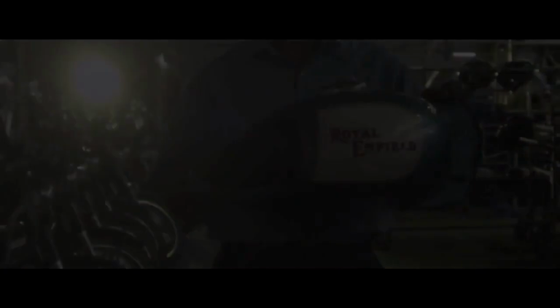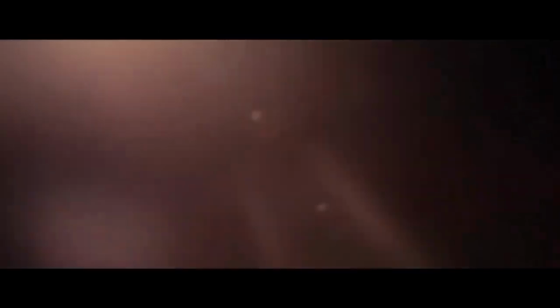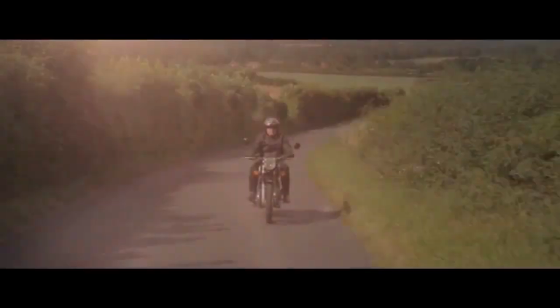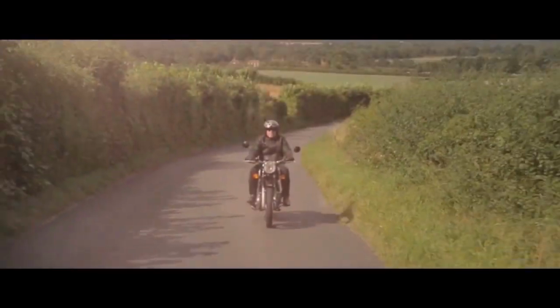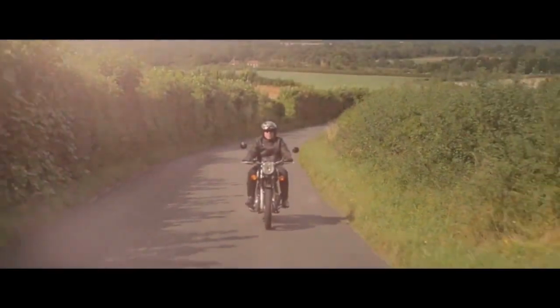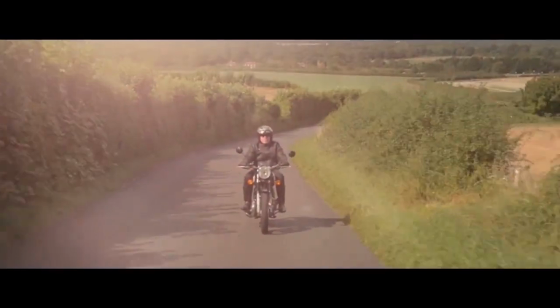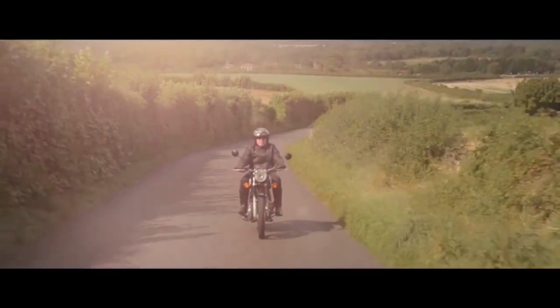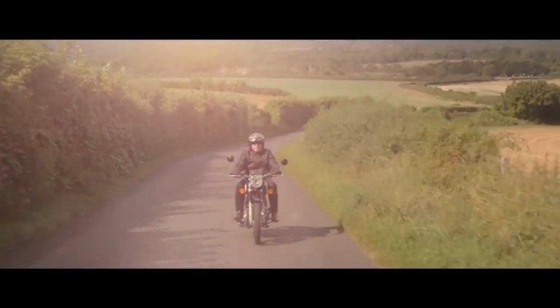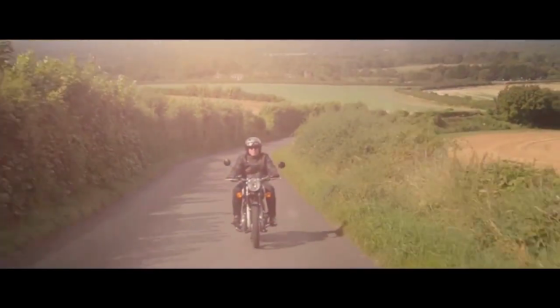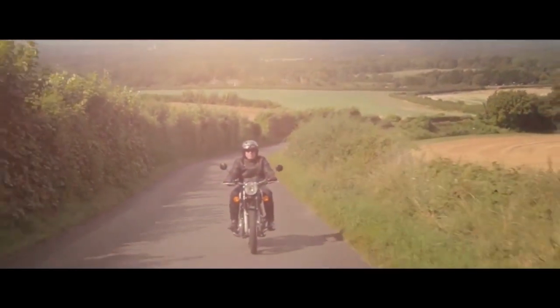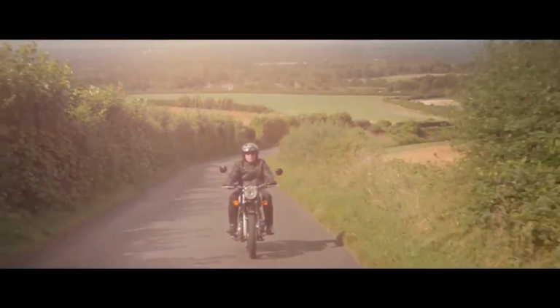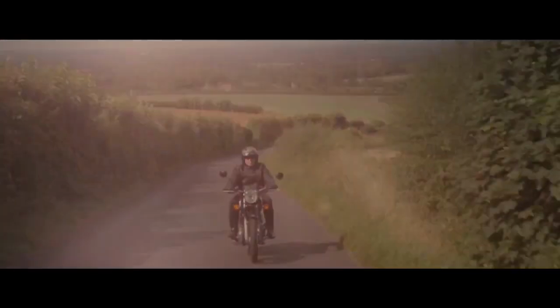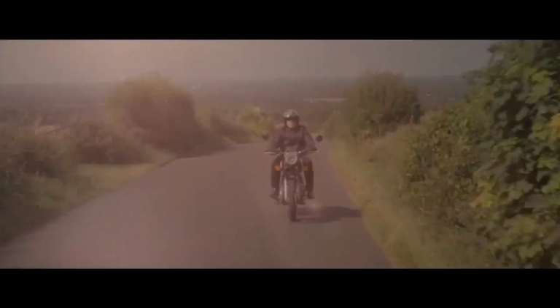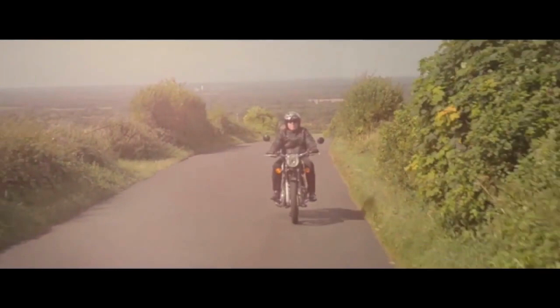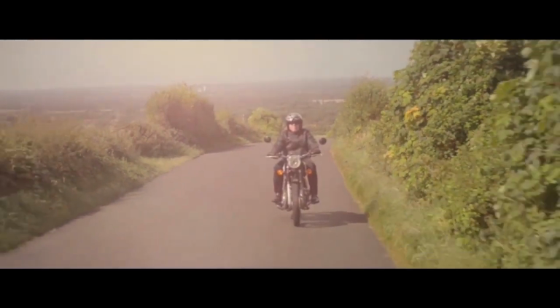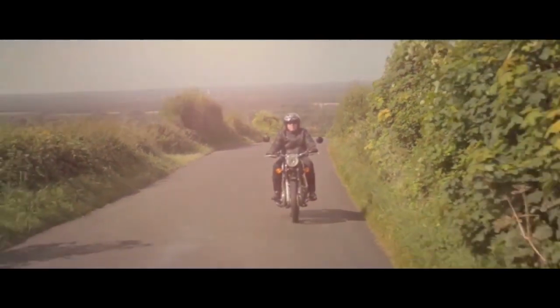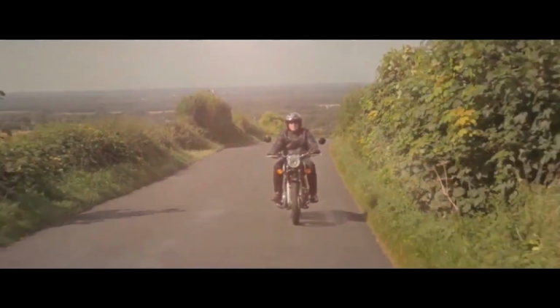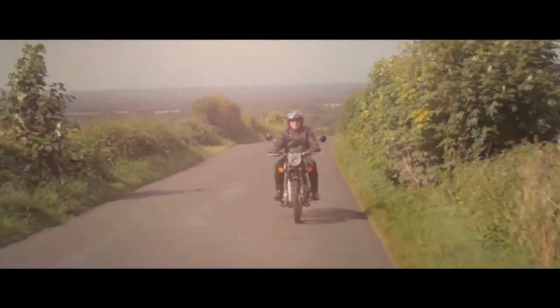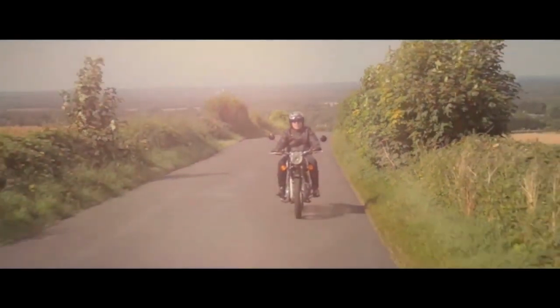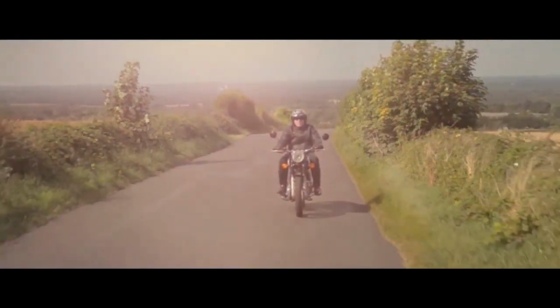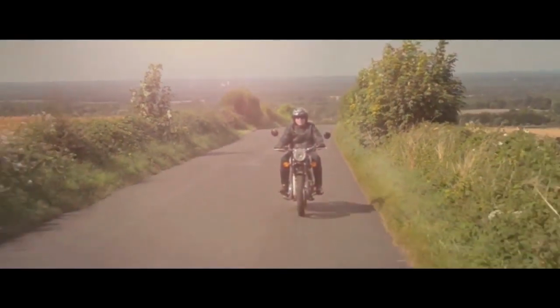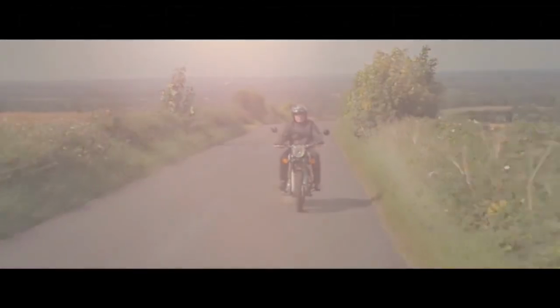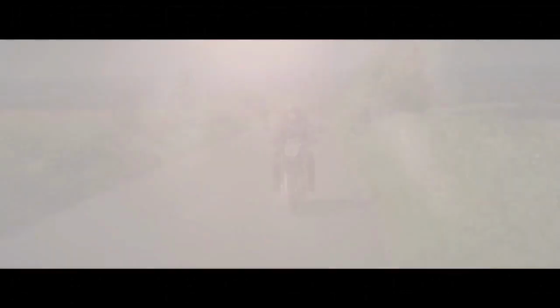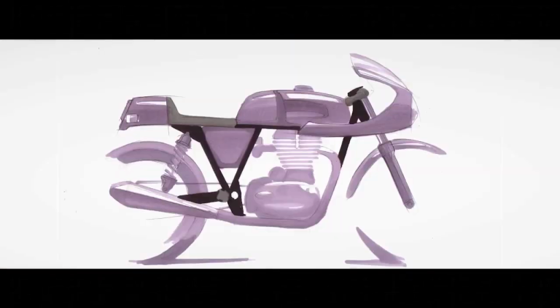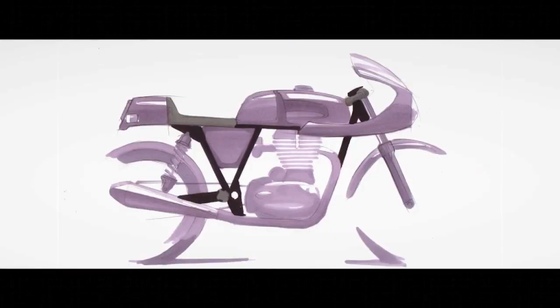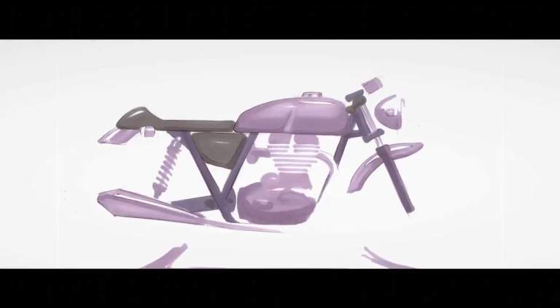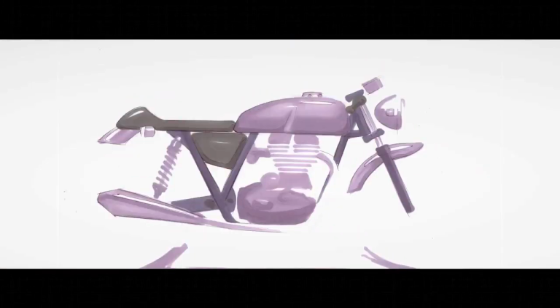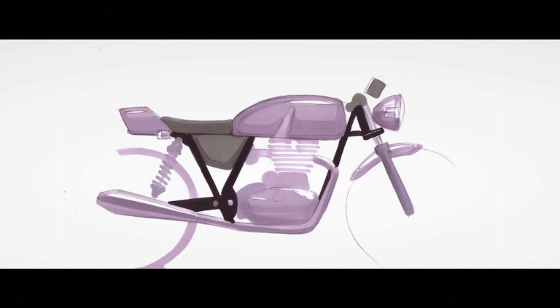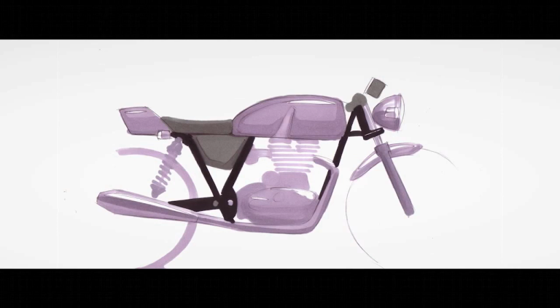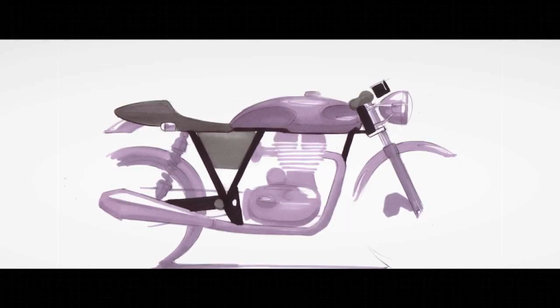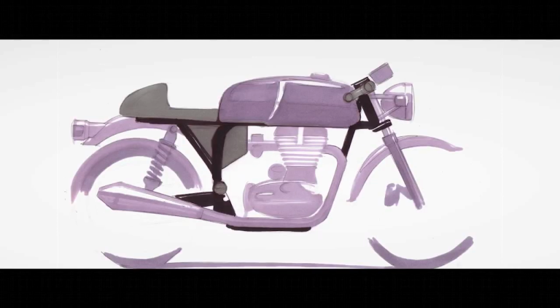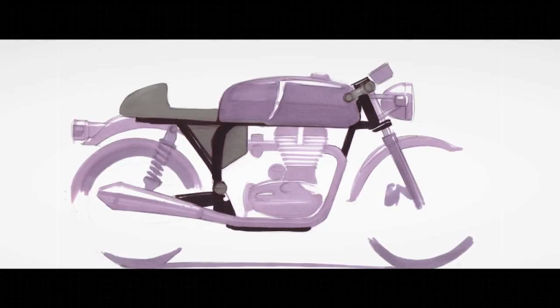The Royal Enfield Bullet is the longest running motorcycle model in continuous production — a testament to its design and character. However, it is the classic design of the 60s that Royal Enfield is now revisiting.